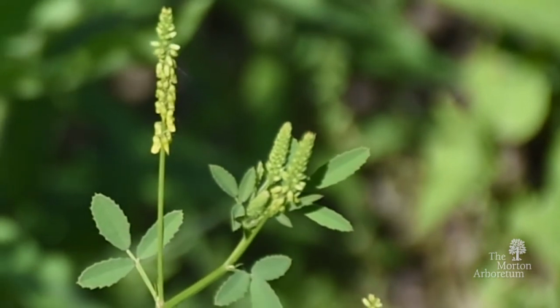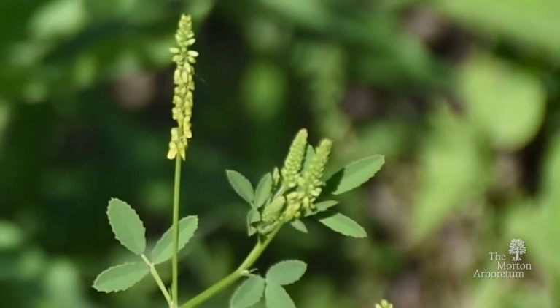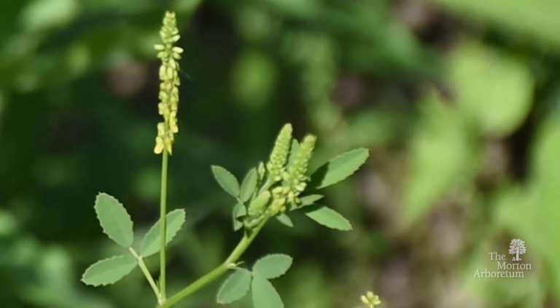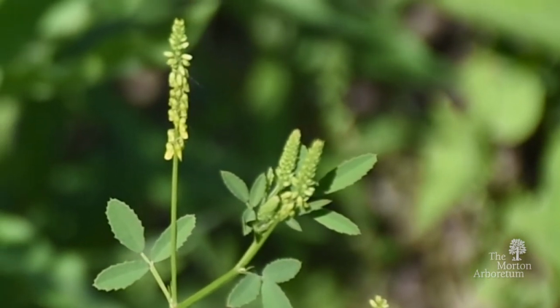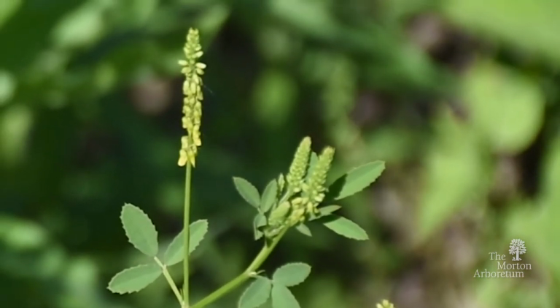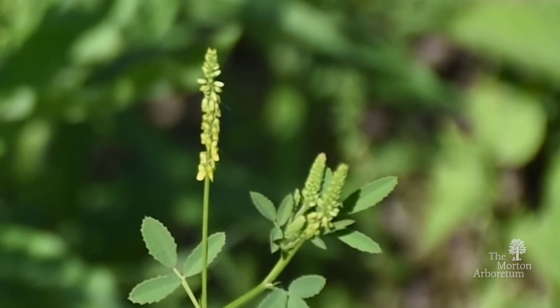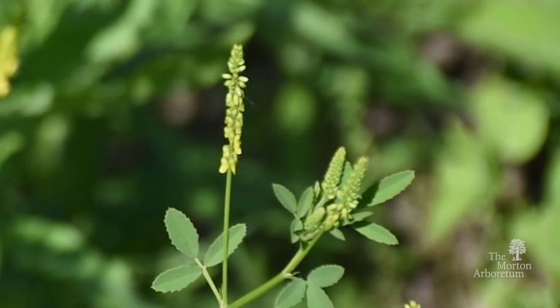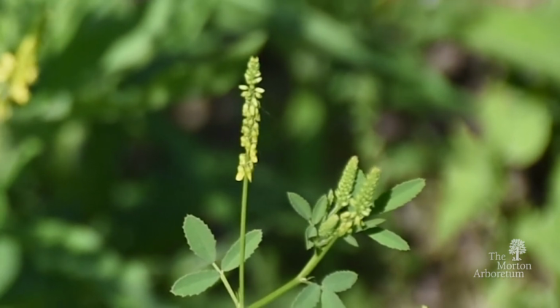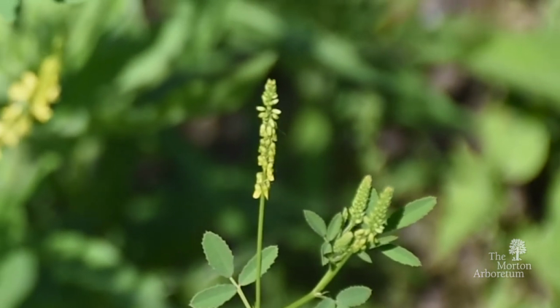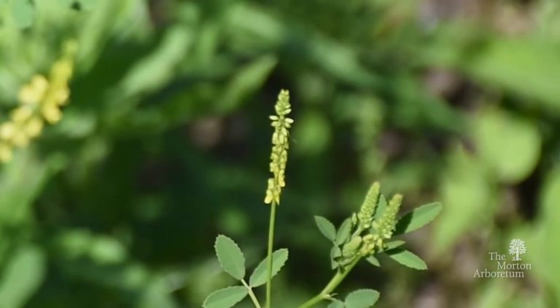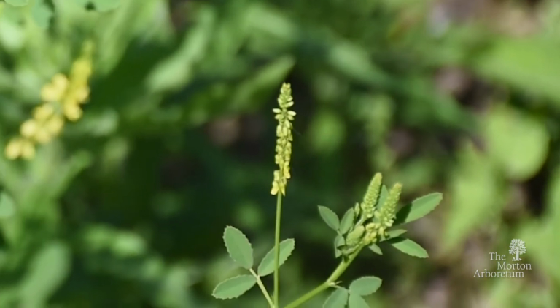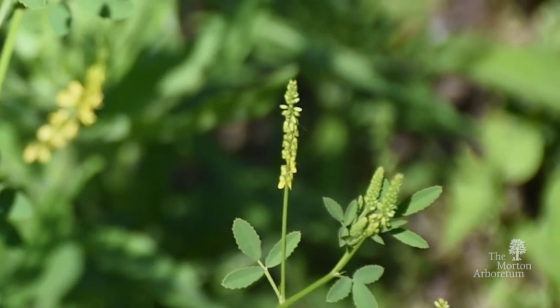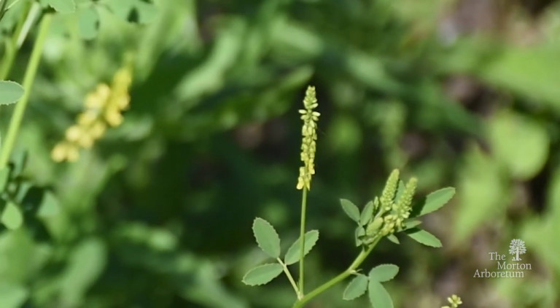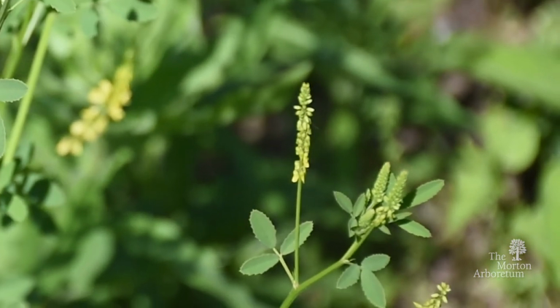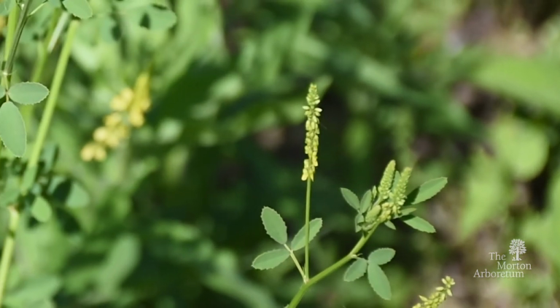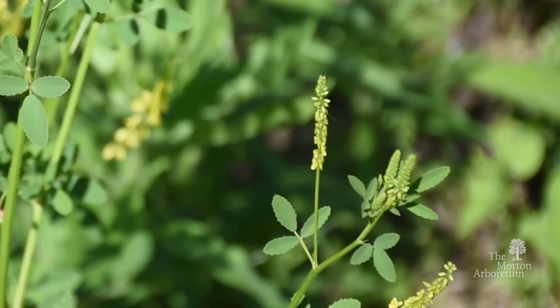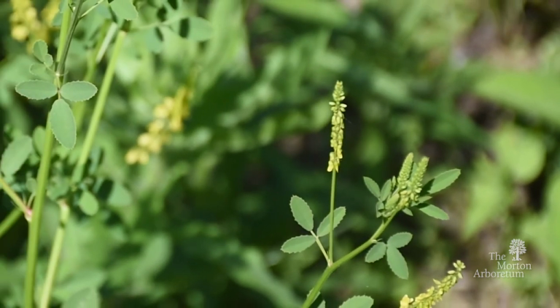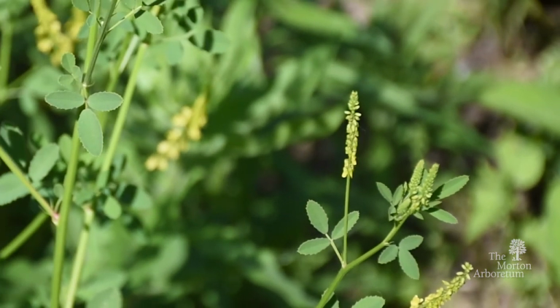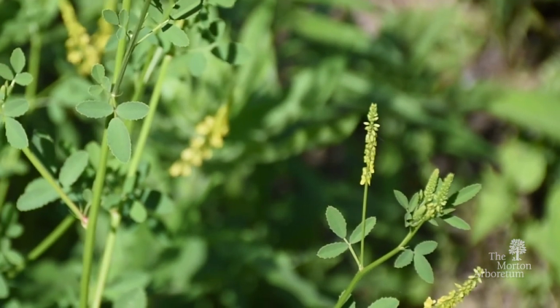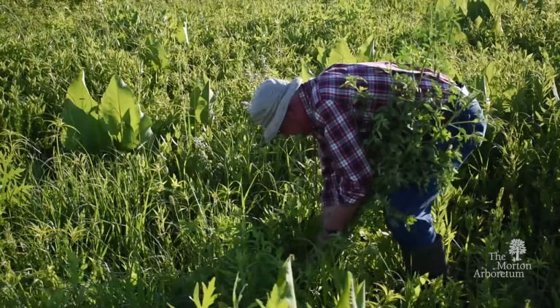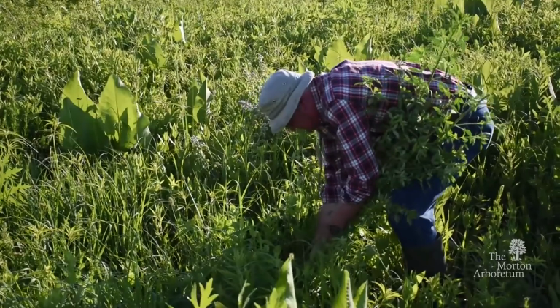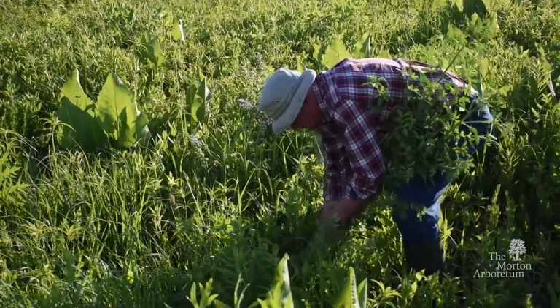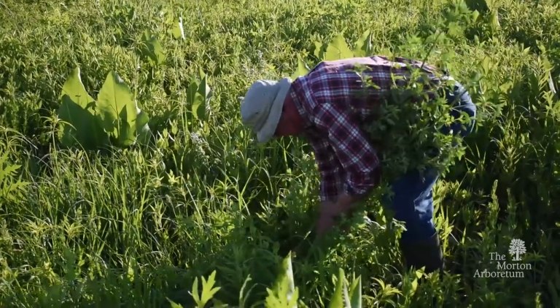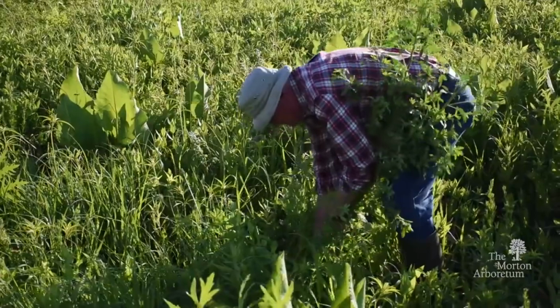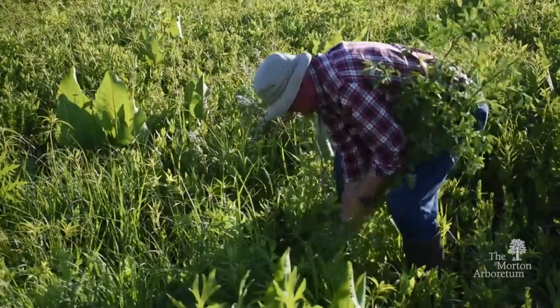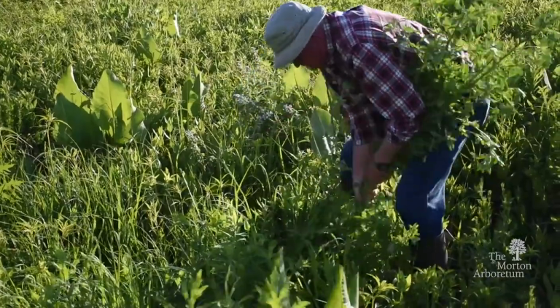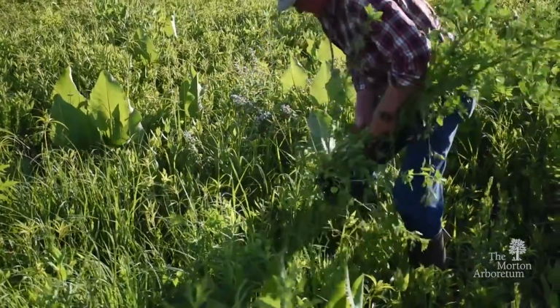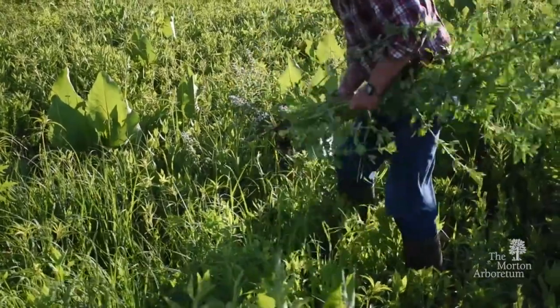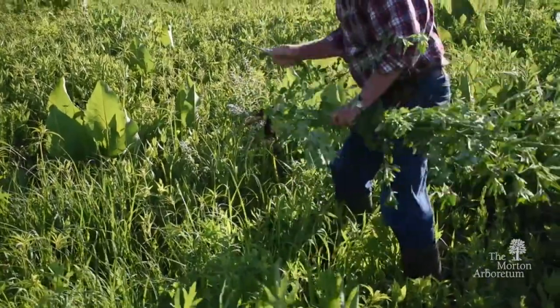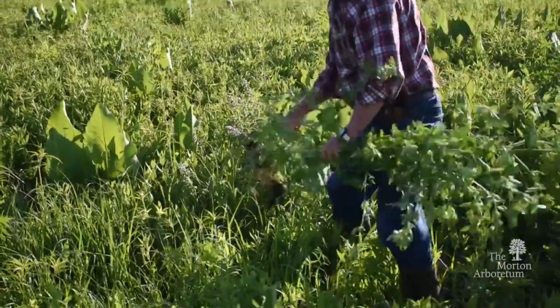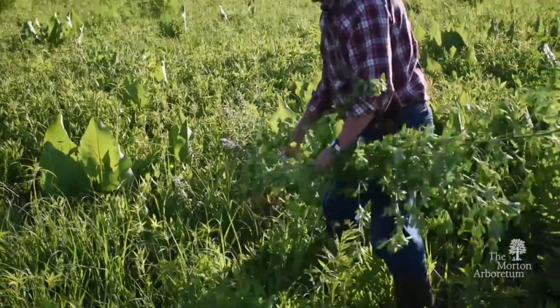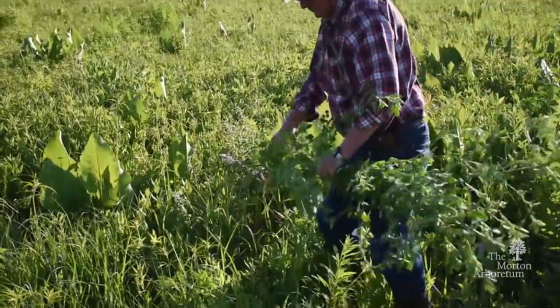This is a serious weed of prairies and roadsides. It can be eradicated by hand-pulling for many consecutive years.